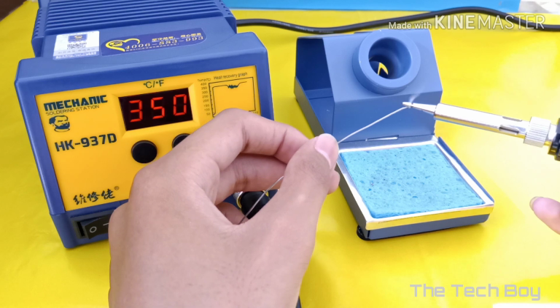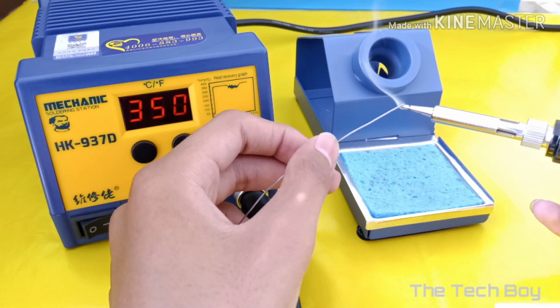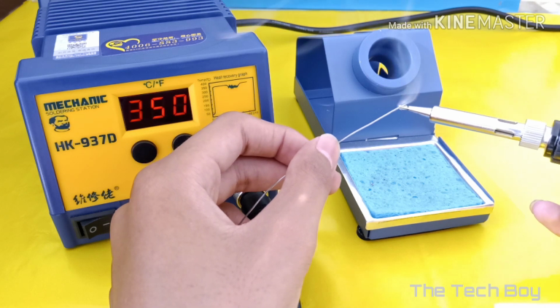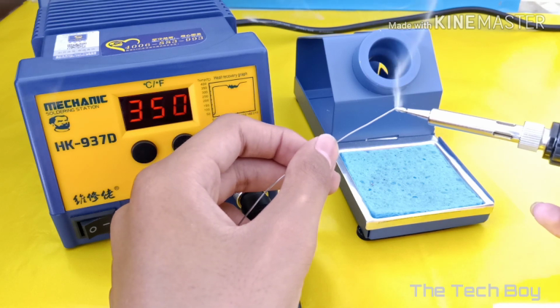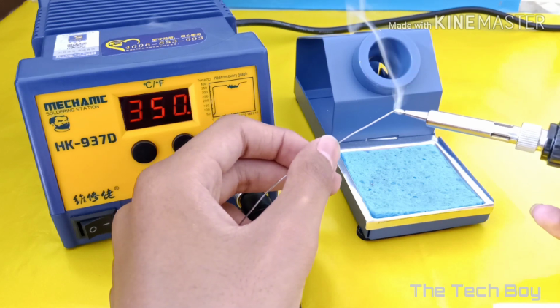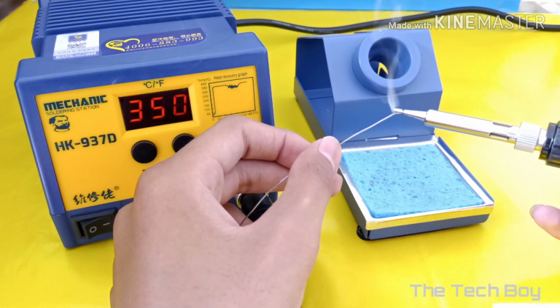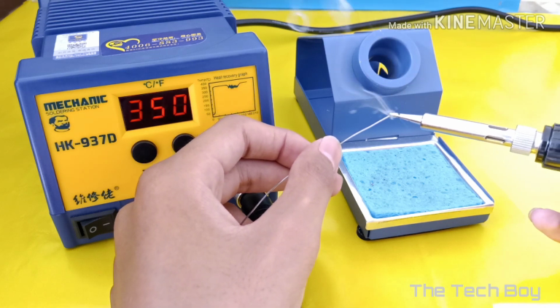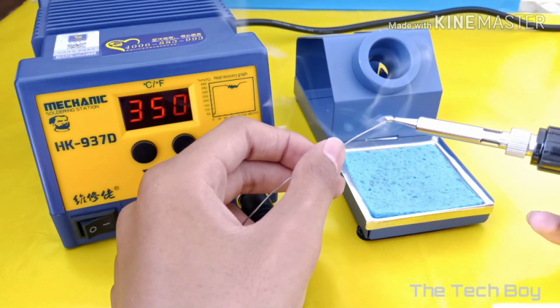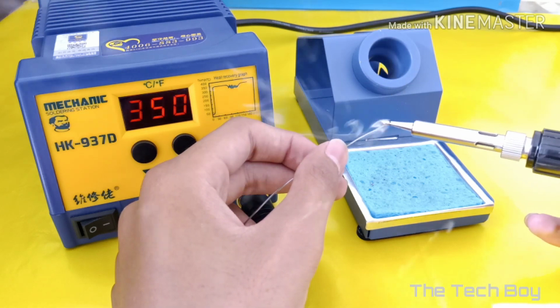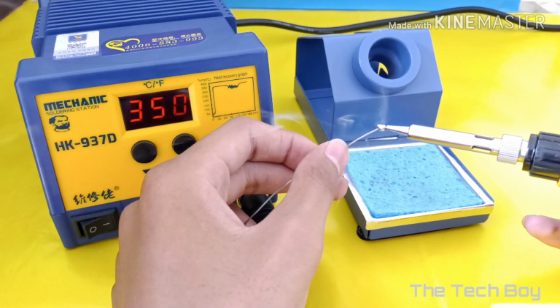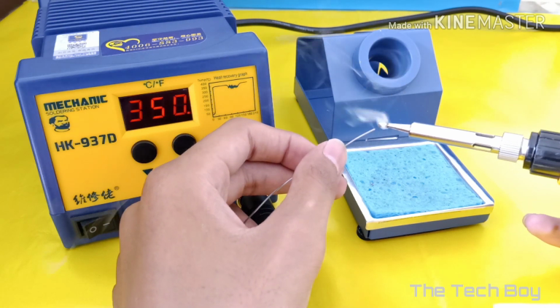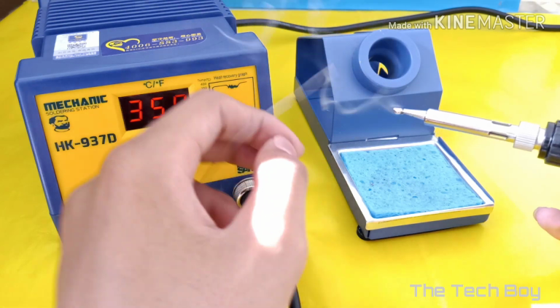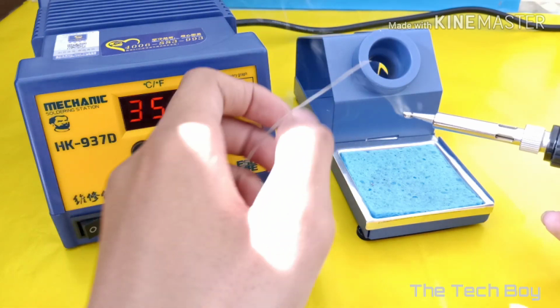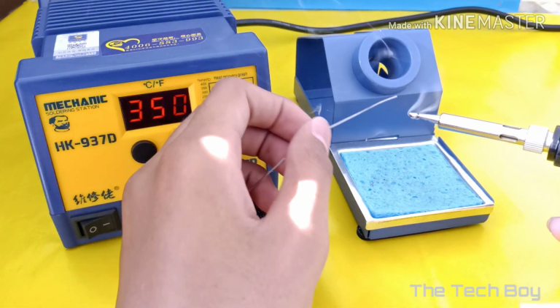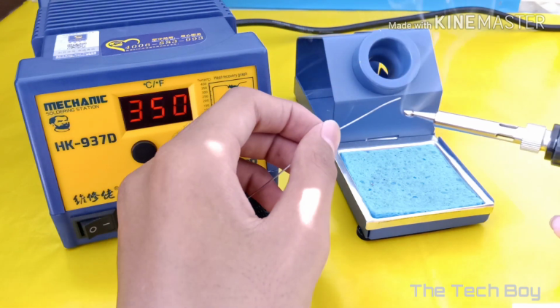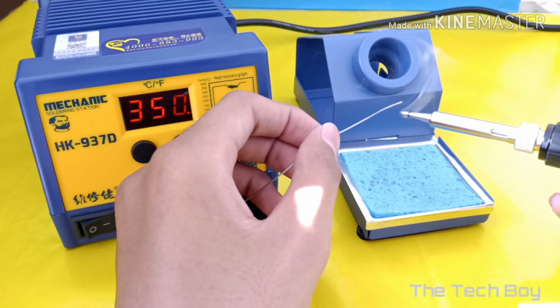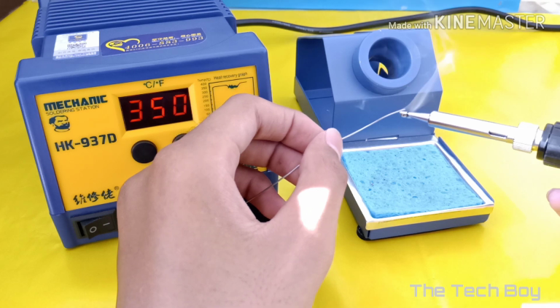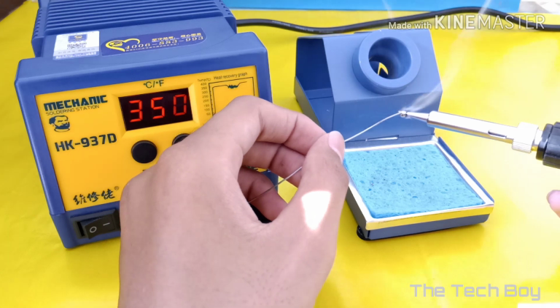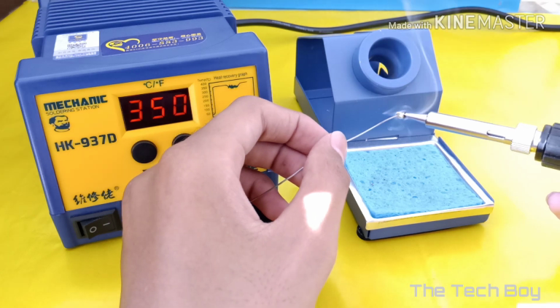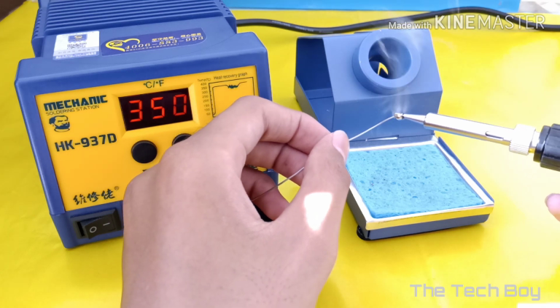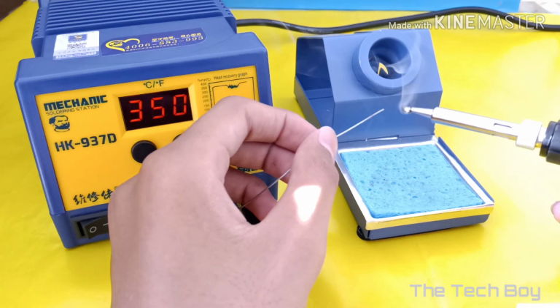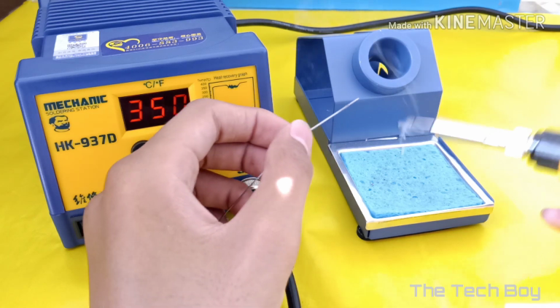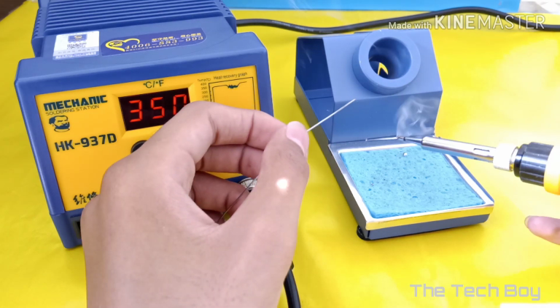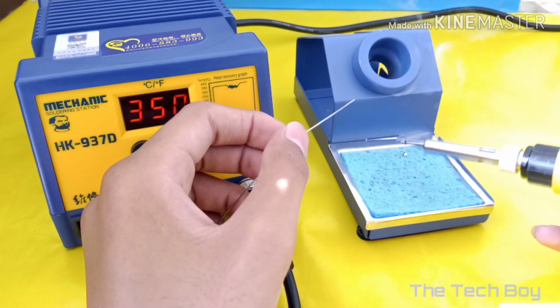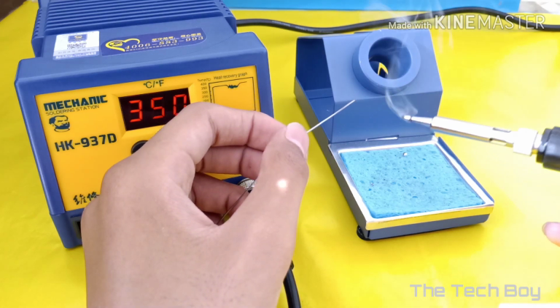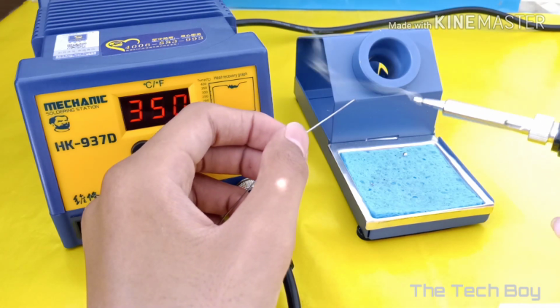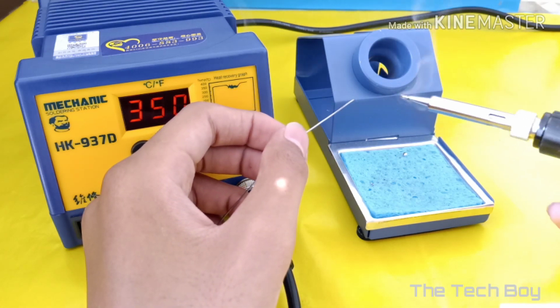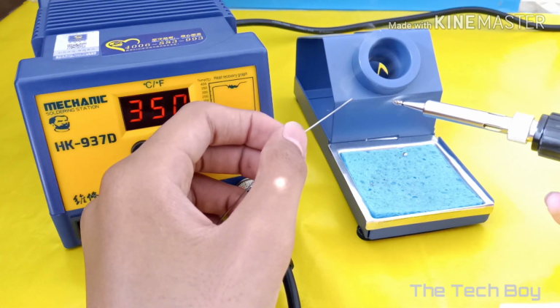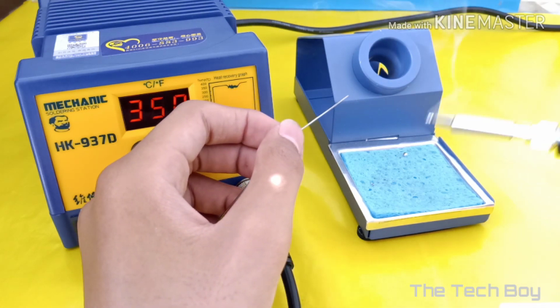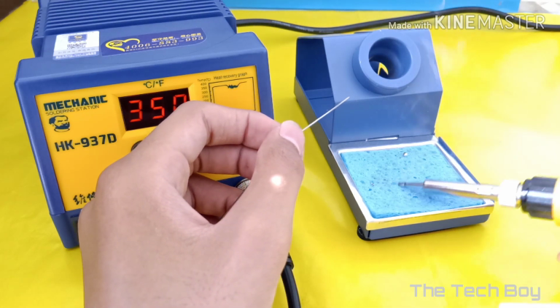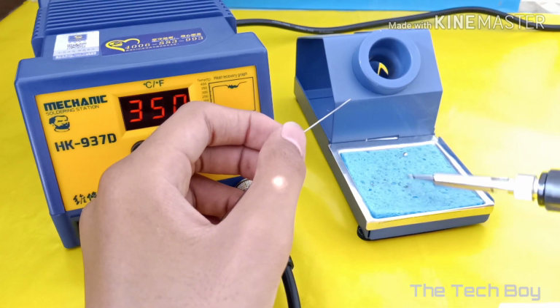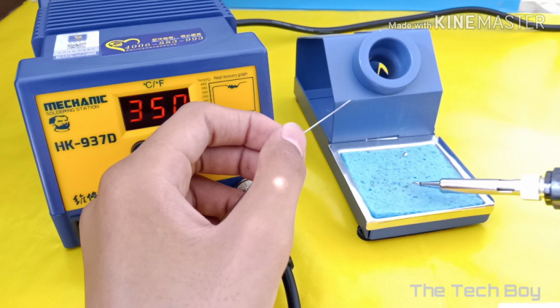This soldering station comes with the auto sleep and auto shut down feature, so you don't have to worry about your electric bill. For more settings, read the user manual.